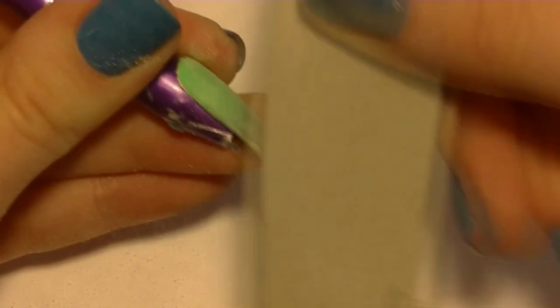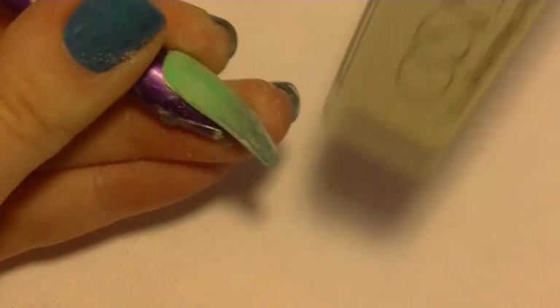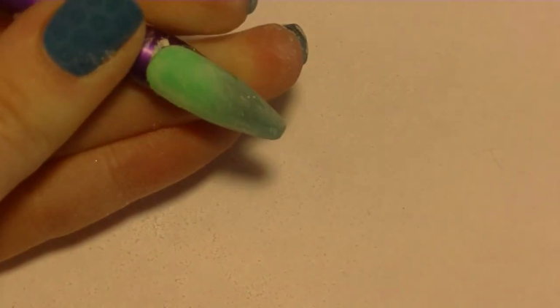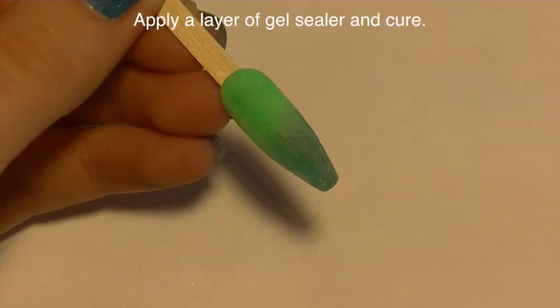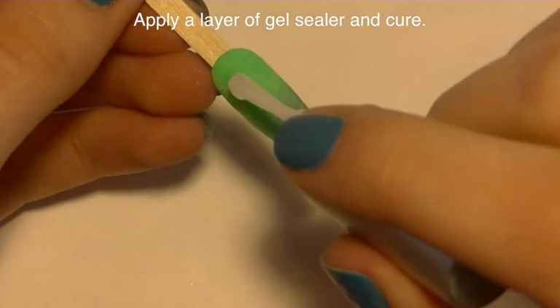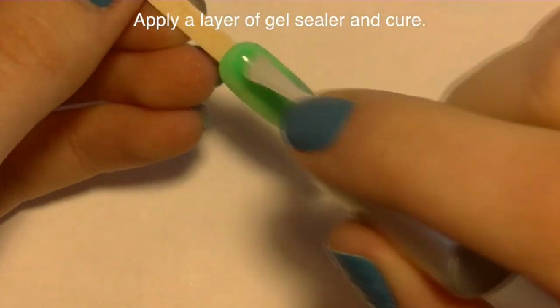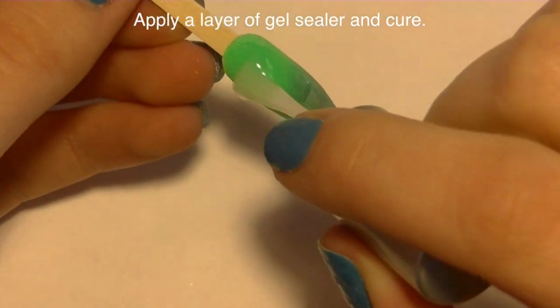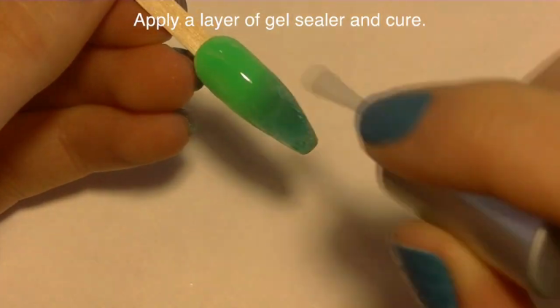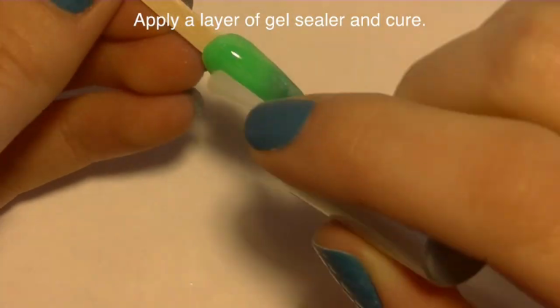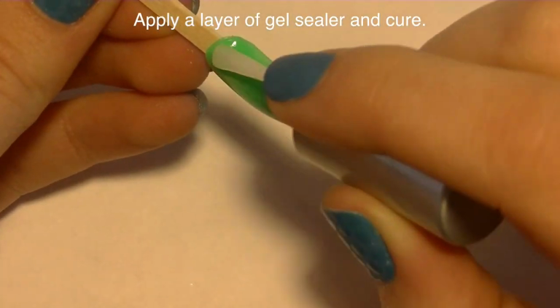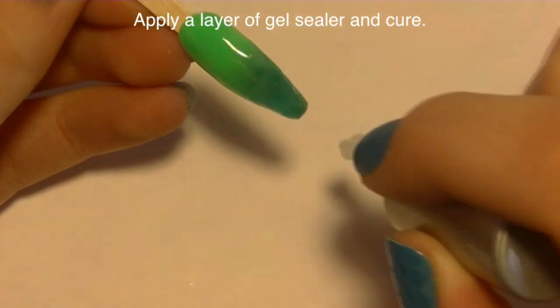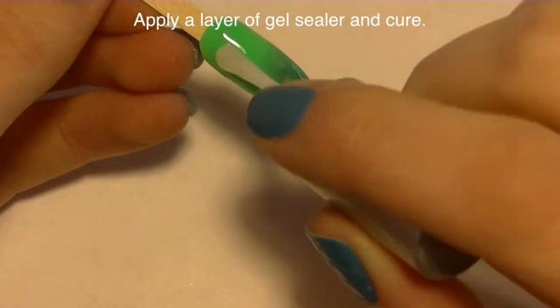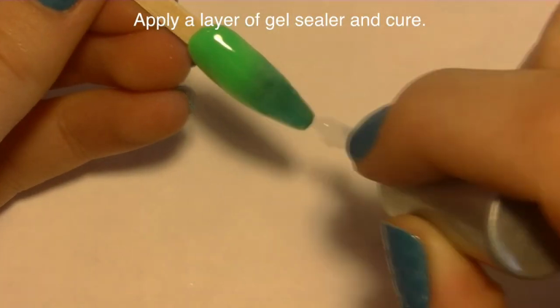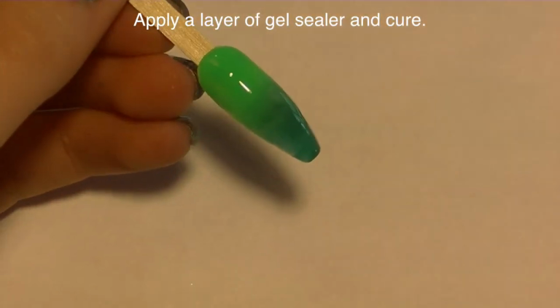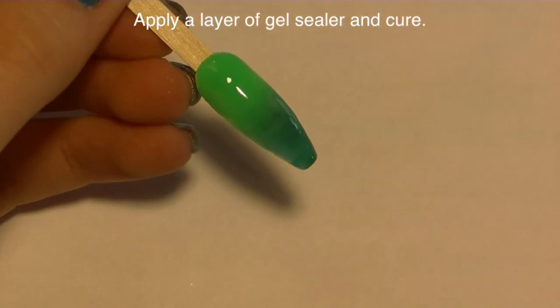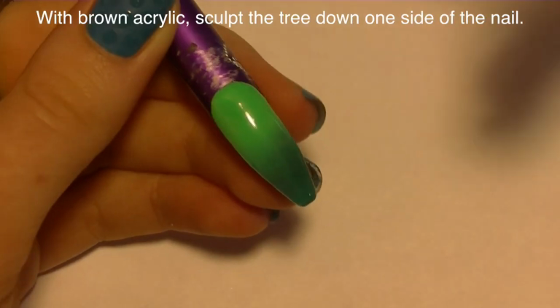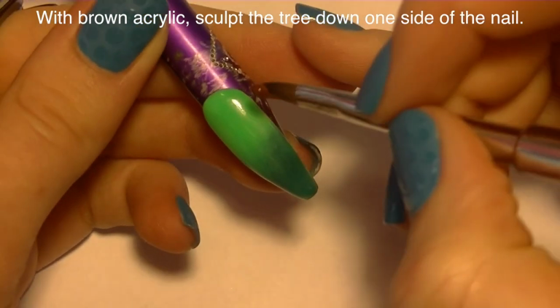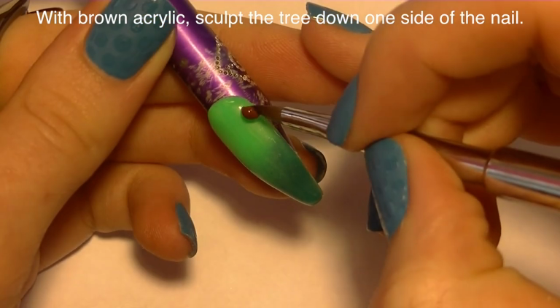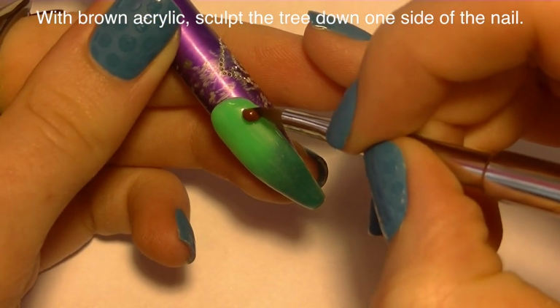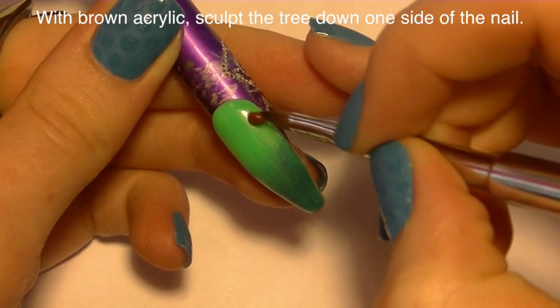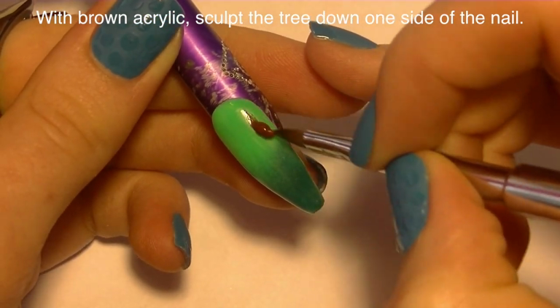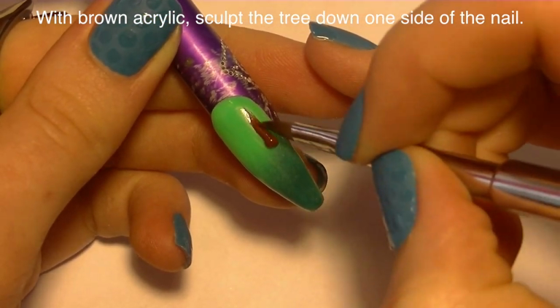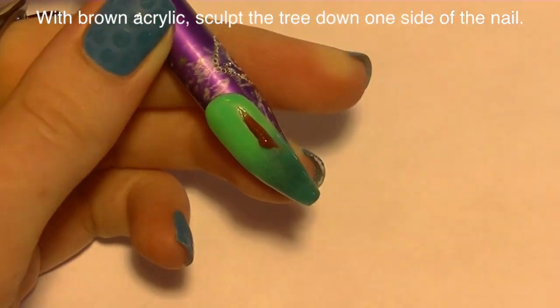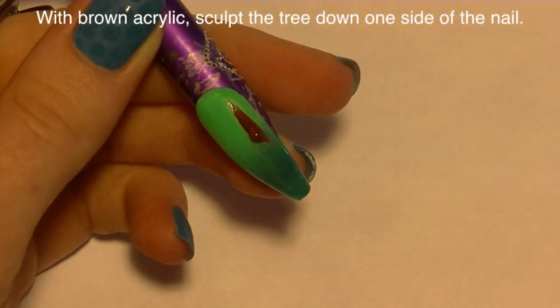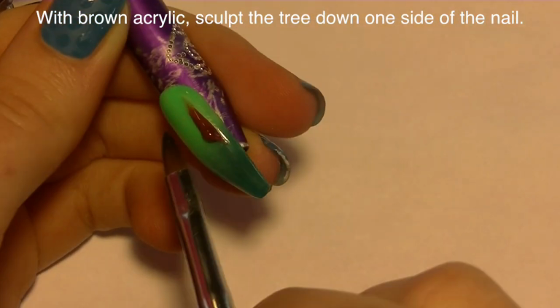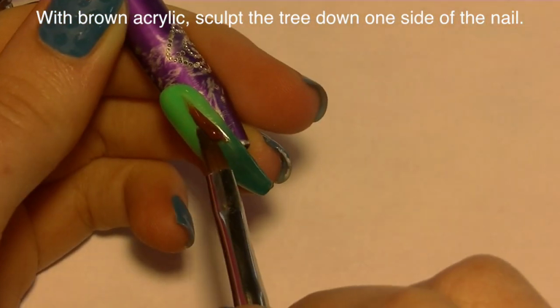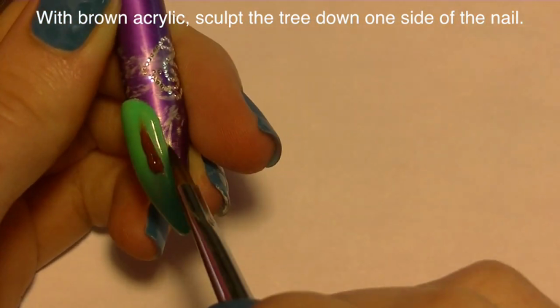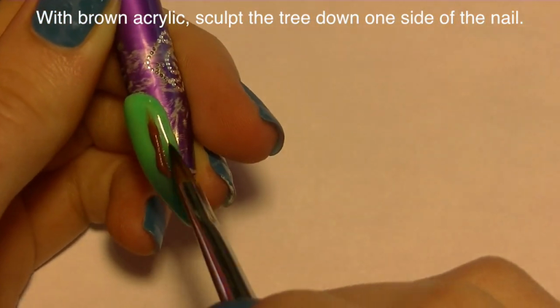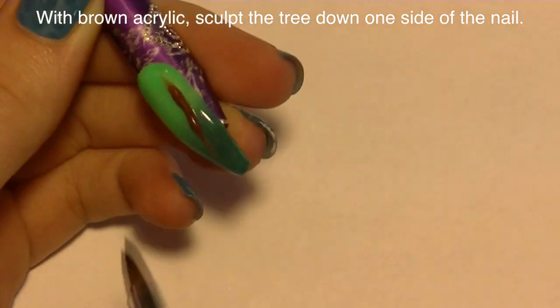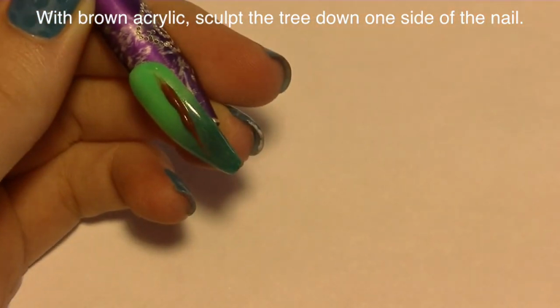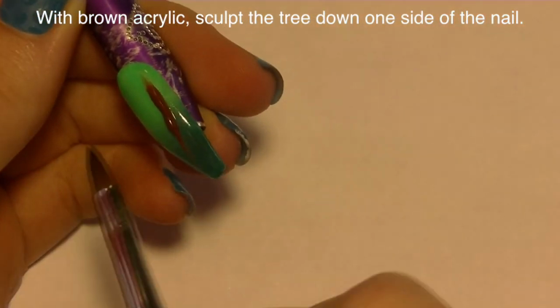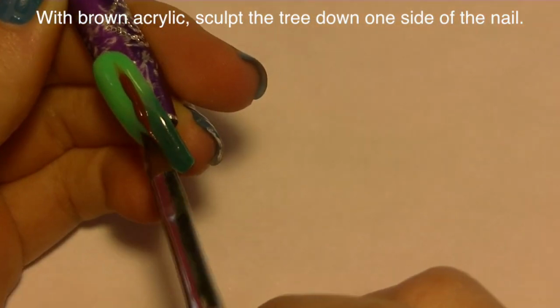Once I'm through with that I'm going to apply a layer of gel sealer and cure. Gel sealer is going to make adding your 3D art a little bit easier, at least when it's something like this.